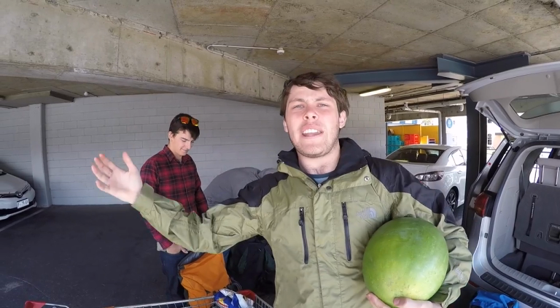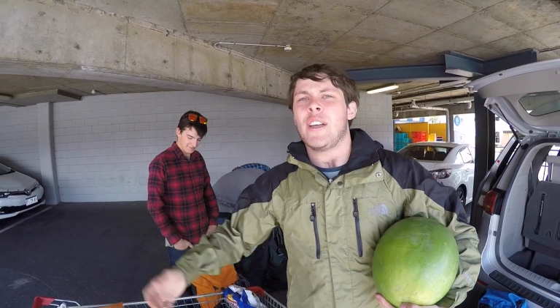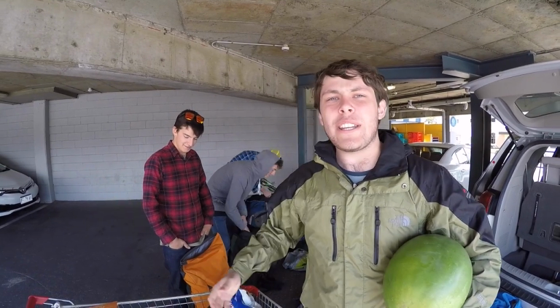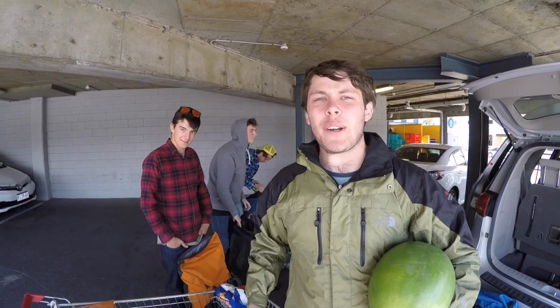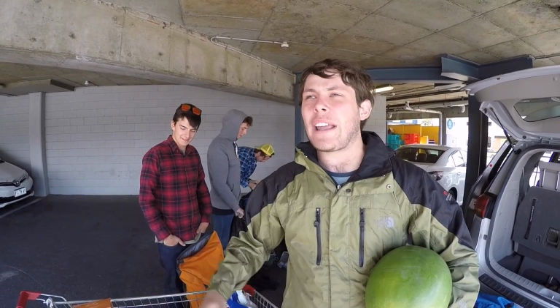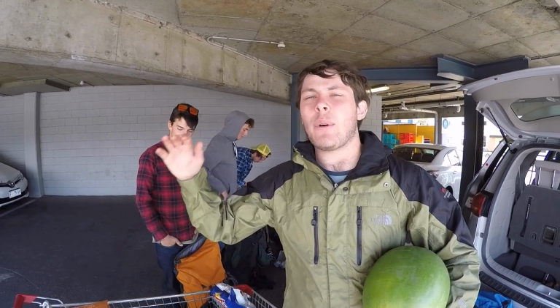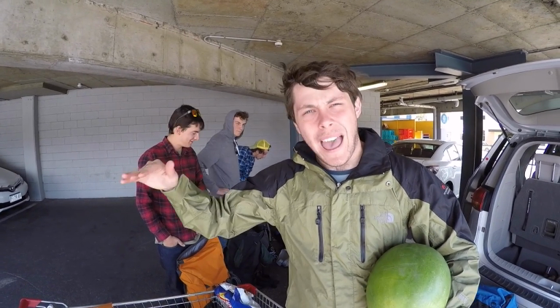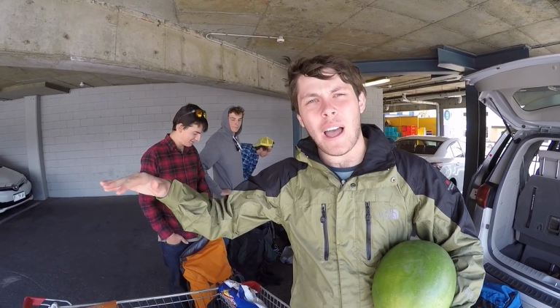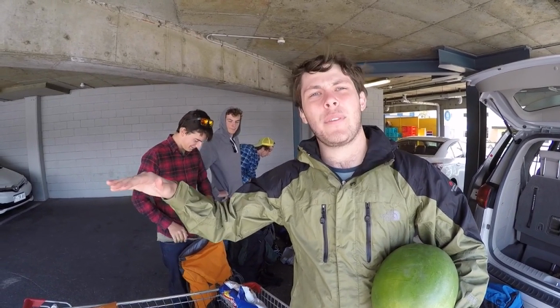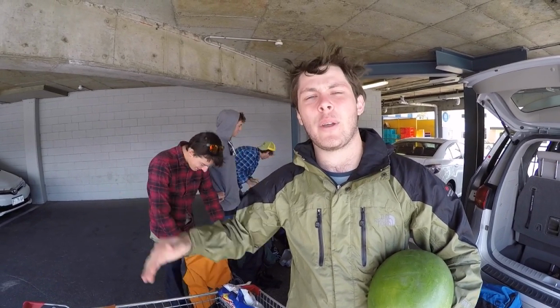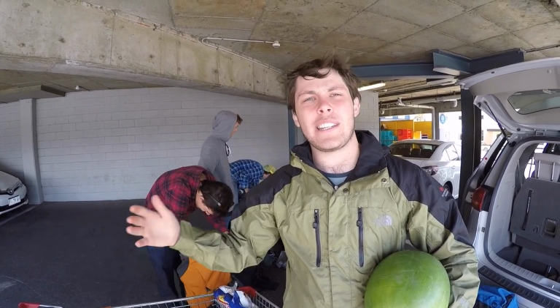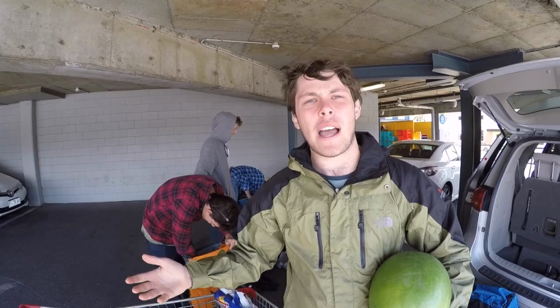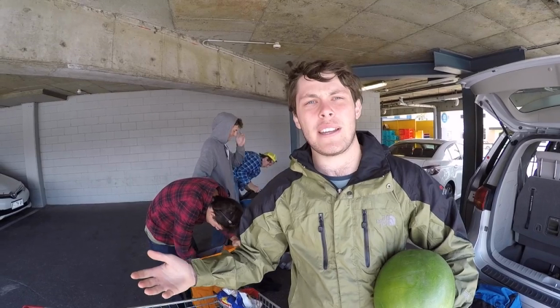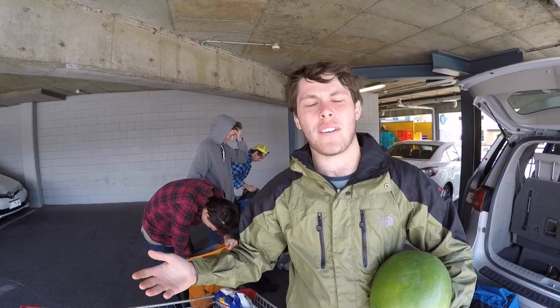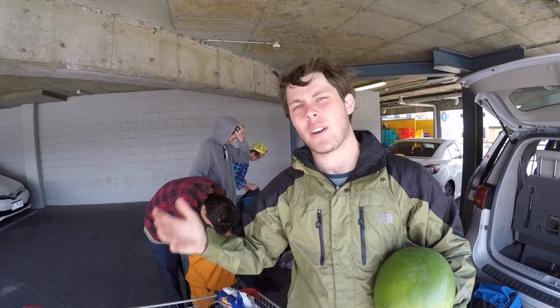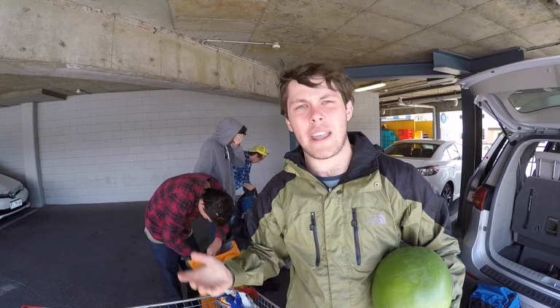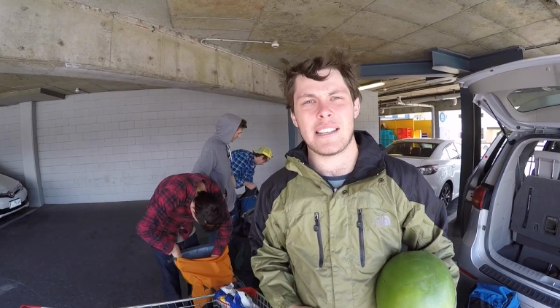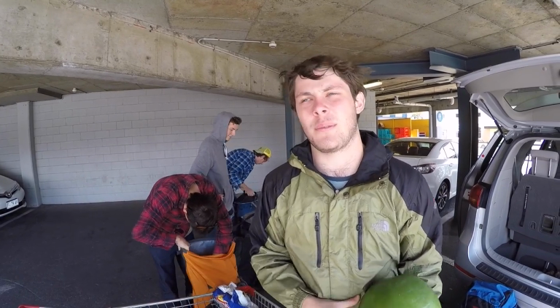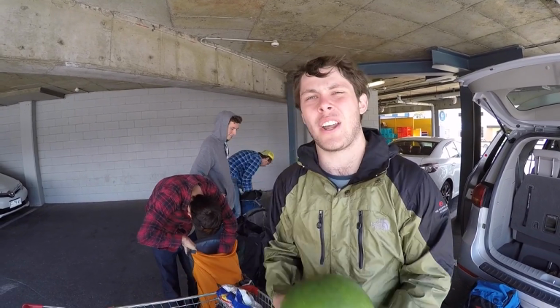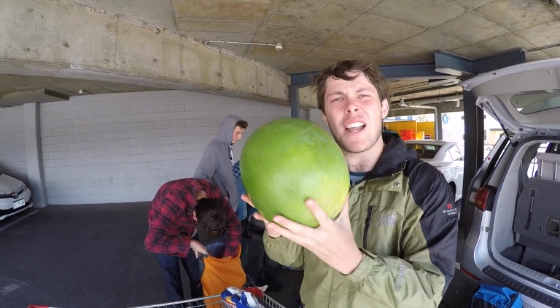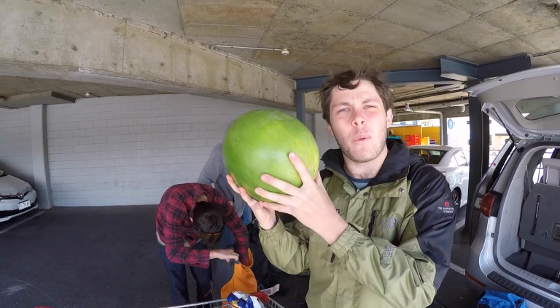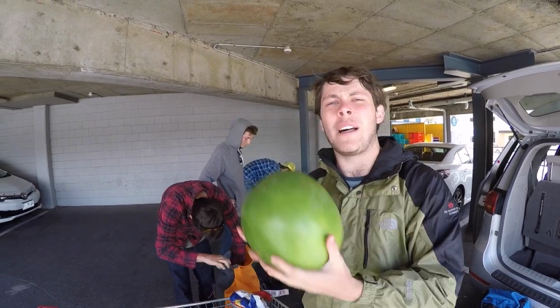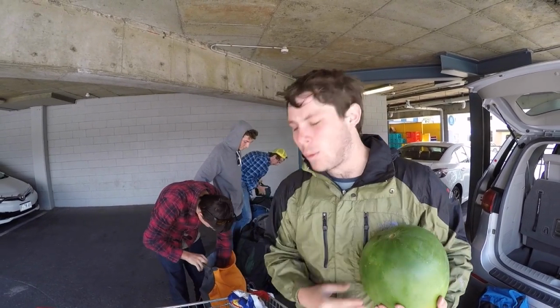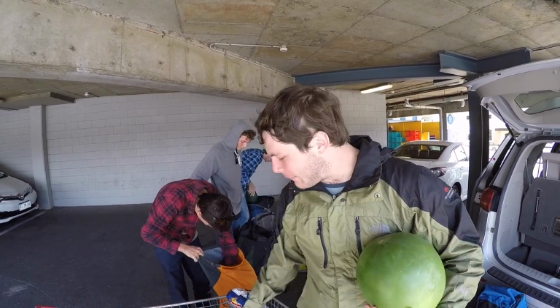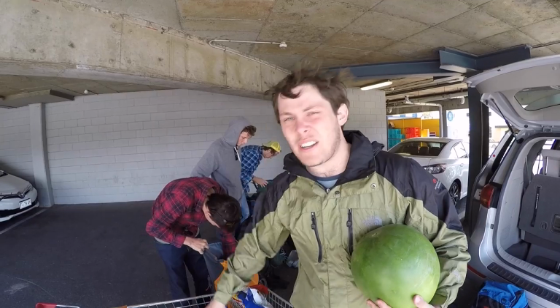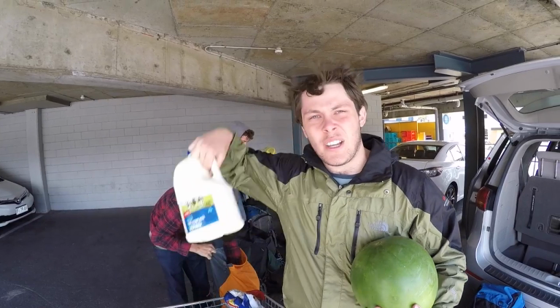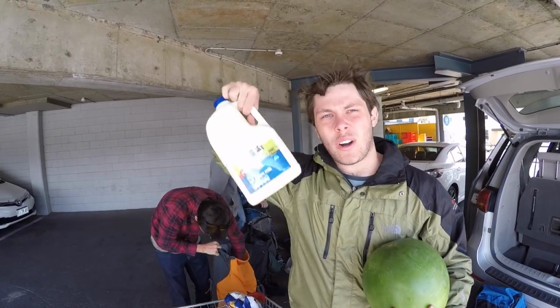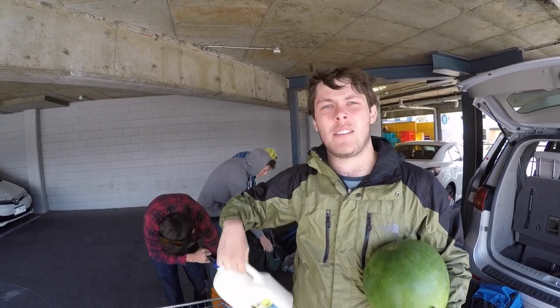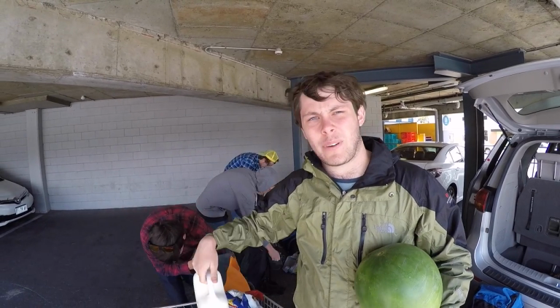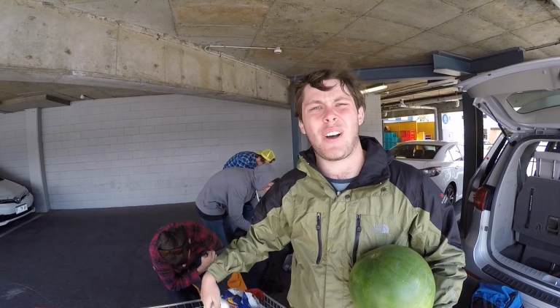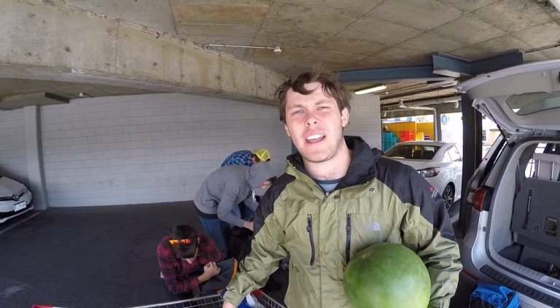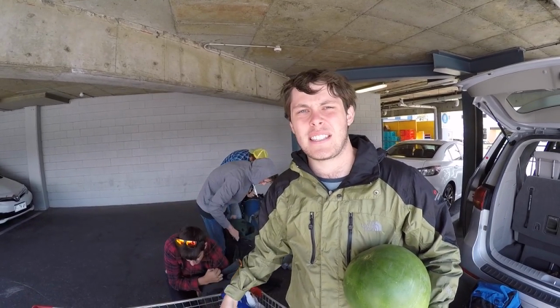Rightio, so when you're going on a hike, you want to pack lightly with your food. Bring dehydrated stuff that's not going to weigh your pack down too much. Stuff like watermelon would be a bad idea, or a carton of milk. Bring dehydrated stuff.